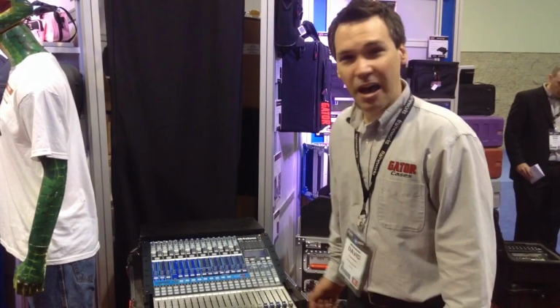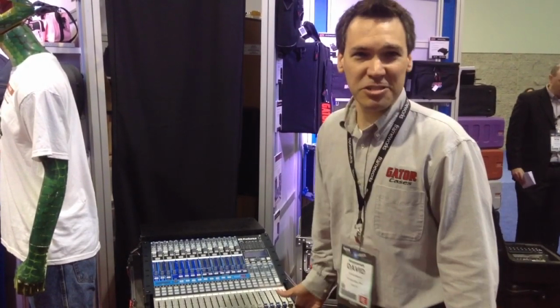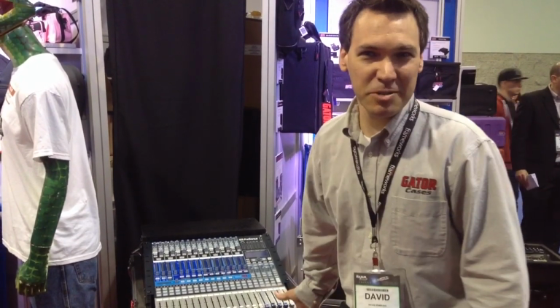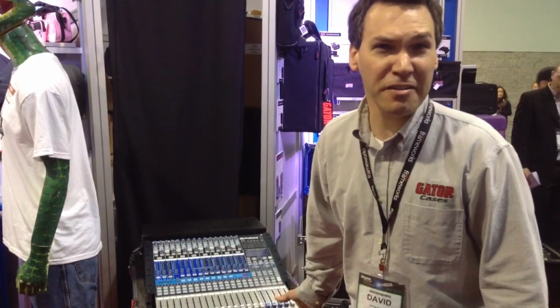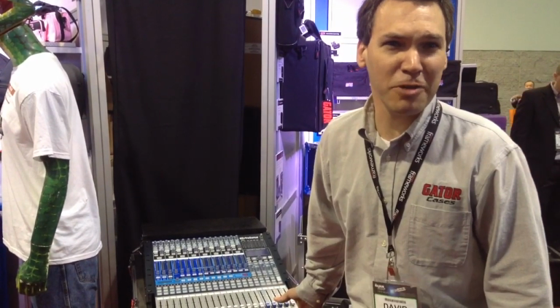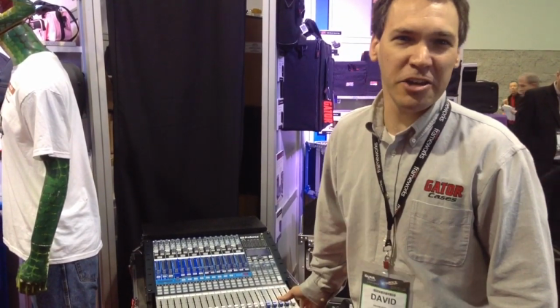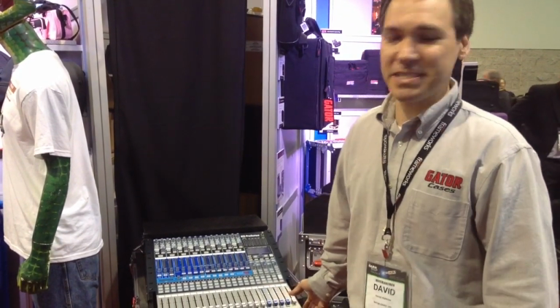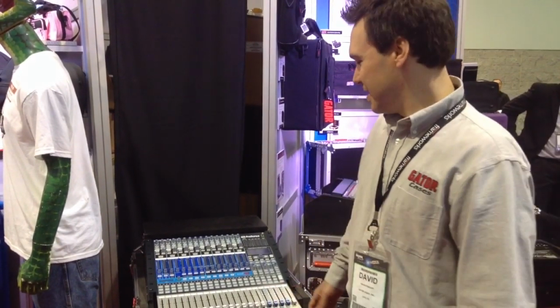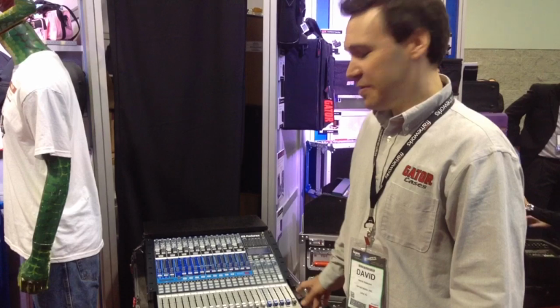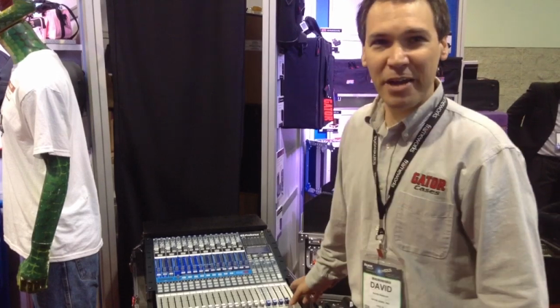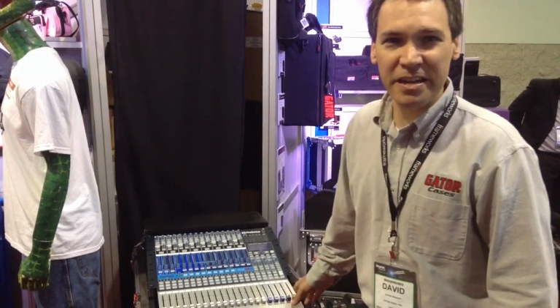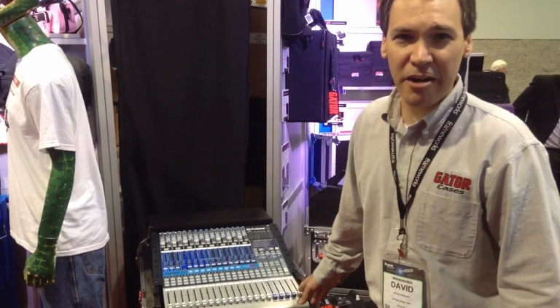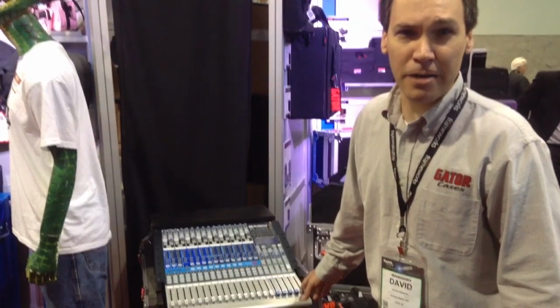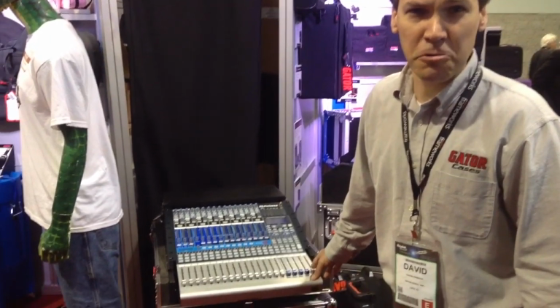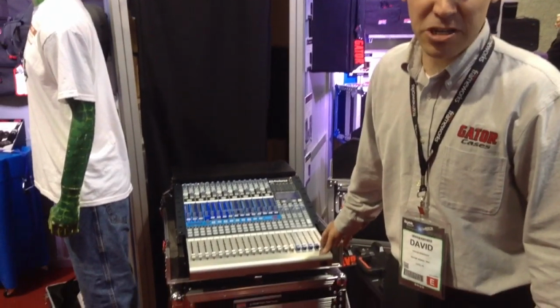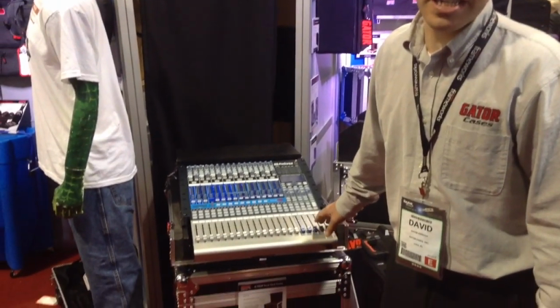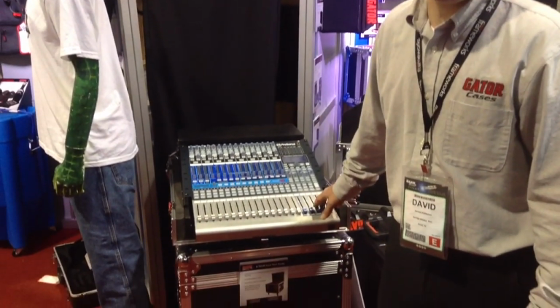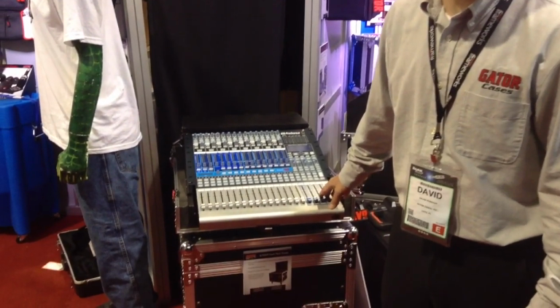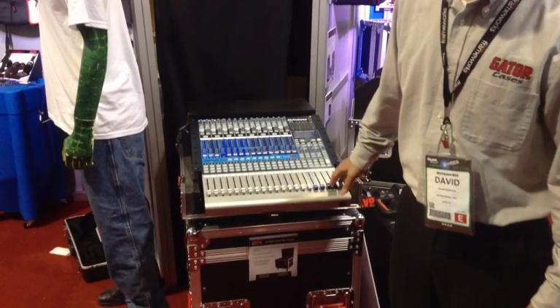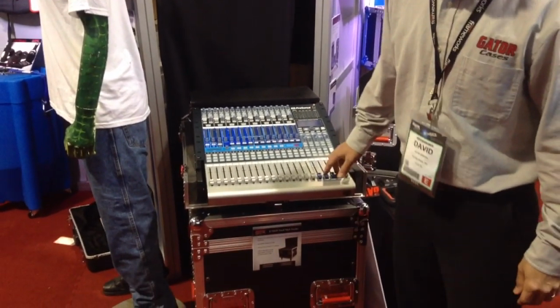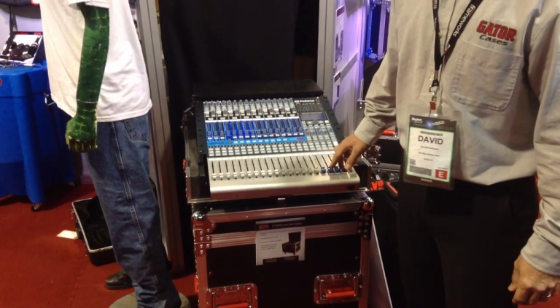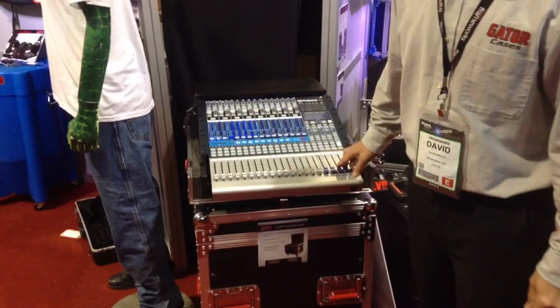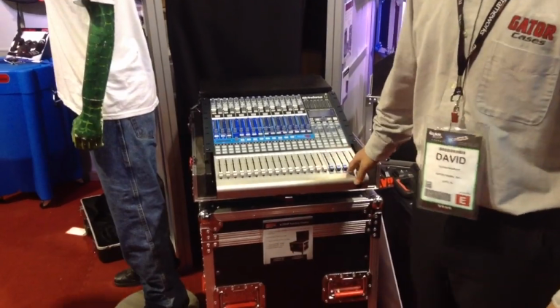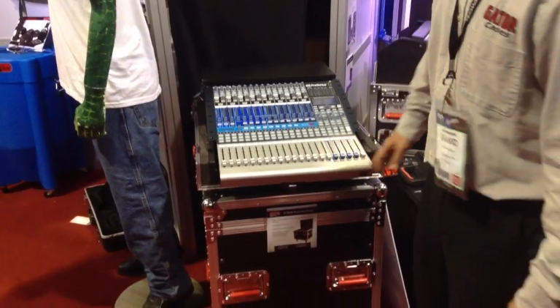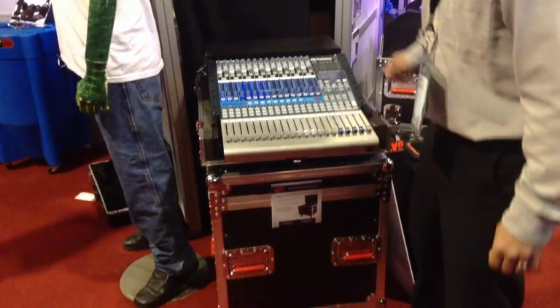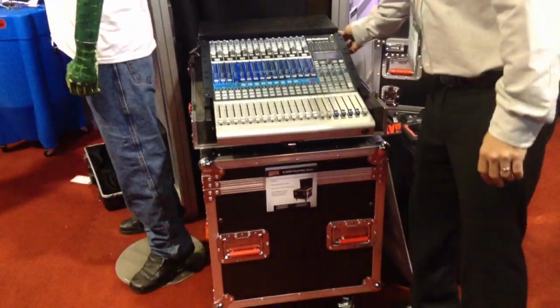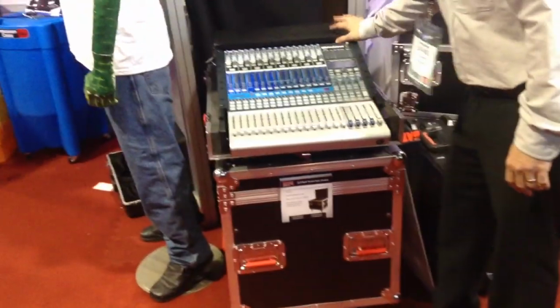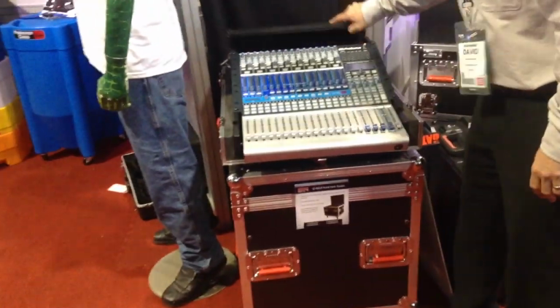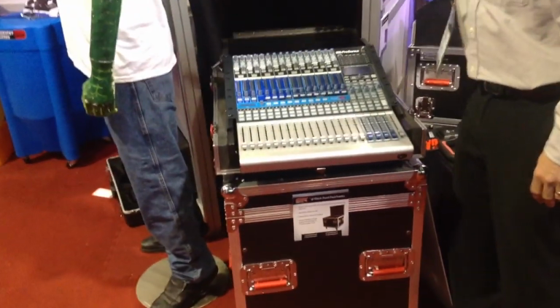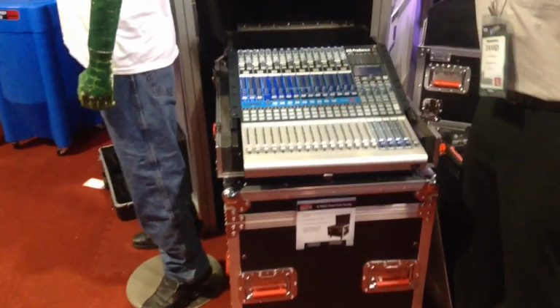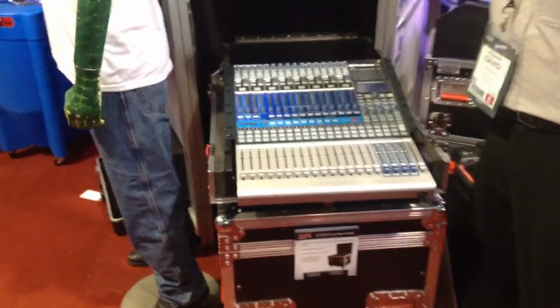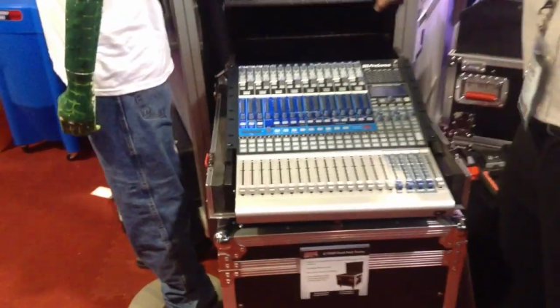I'm introducing some of our new Pro Audio Cases. This guy right here is our new PreSonus 1642 Rode Case with the doghouse. As you can see, it has the doghouse on the back.